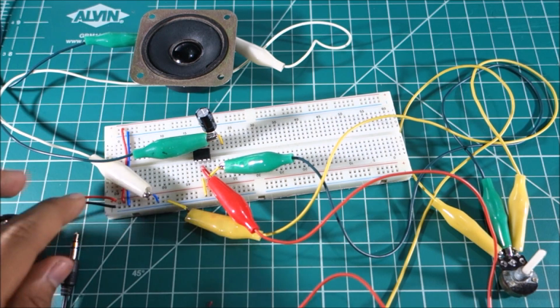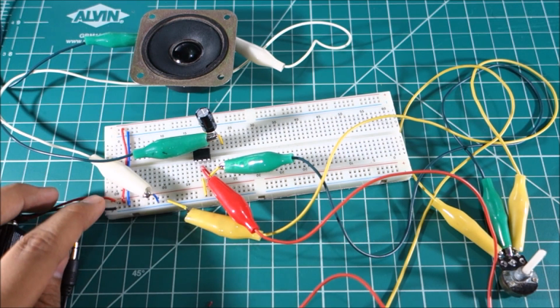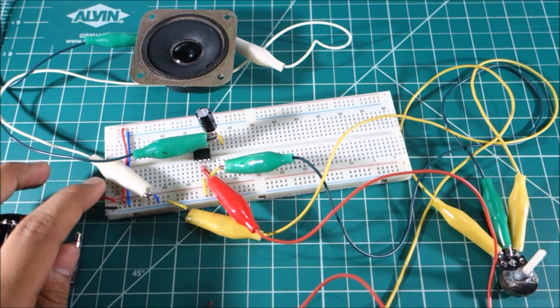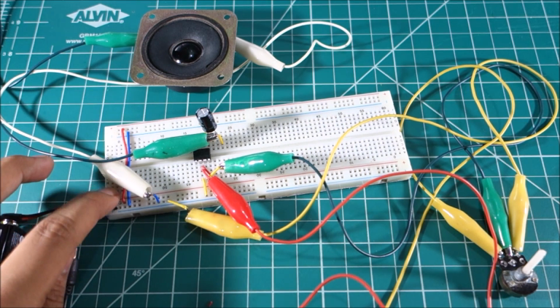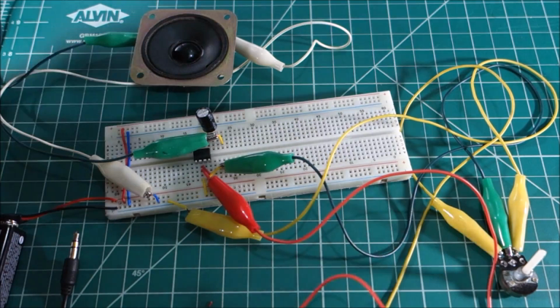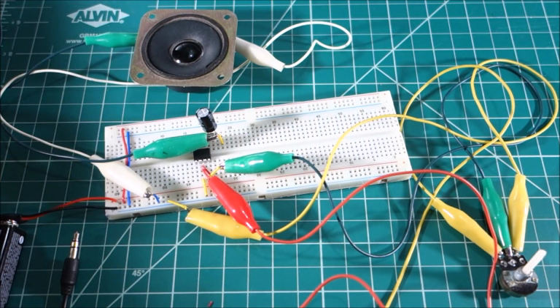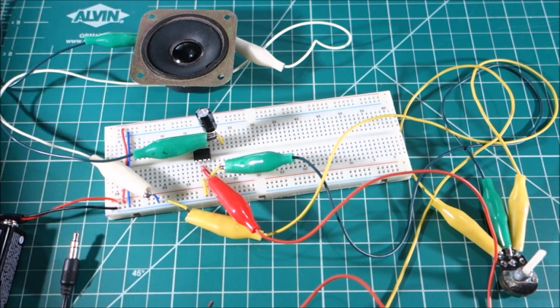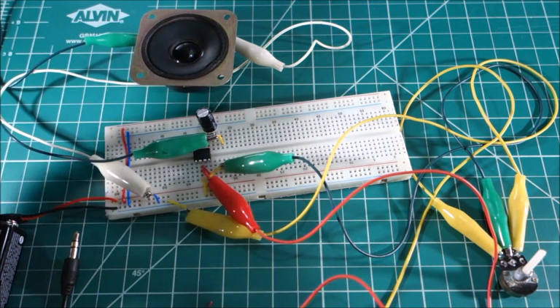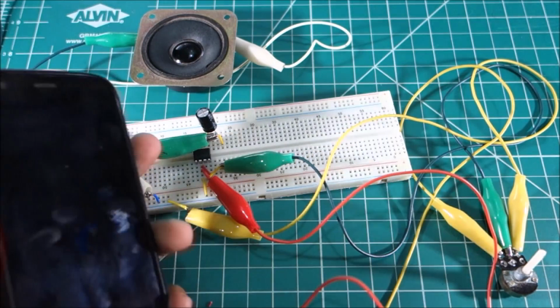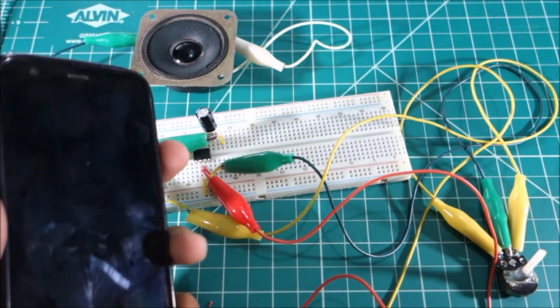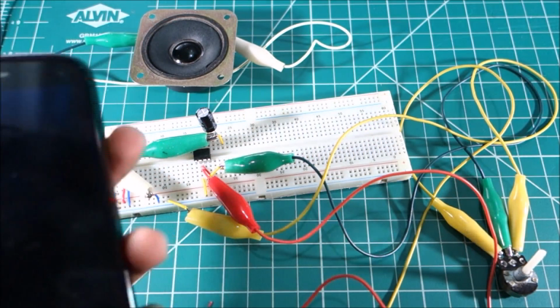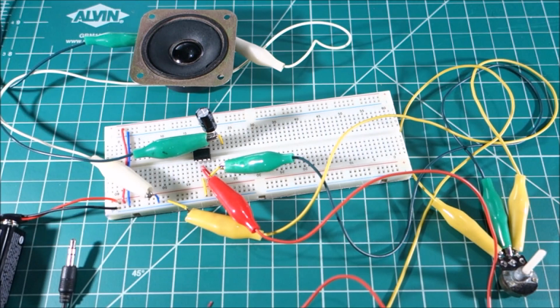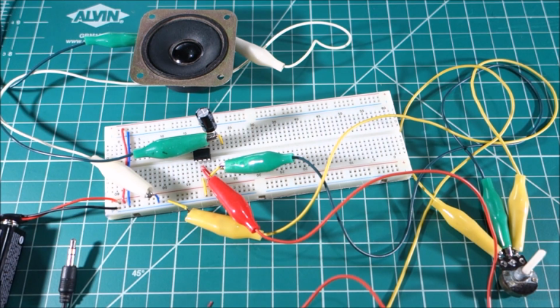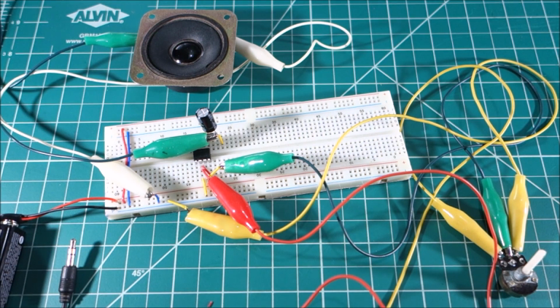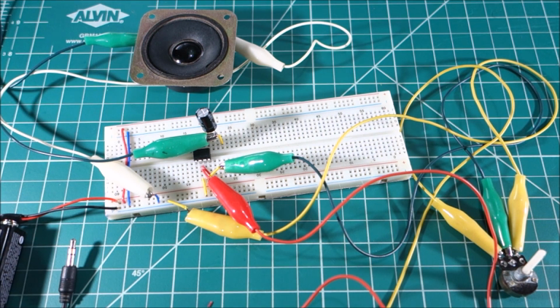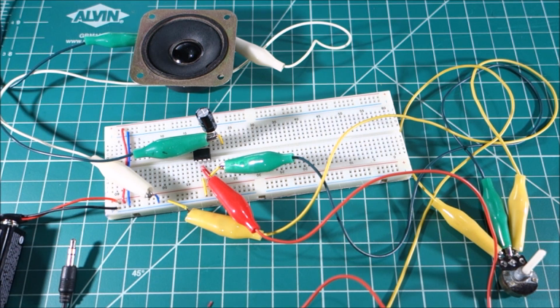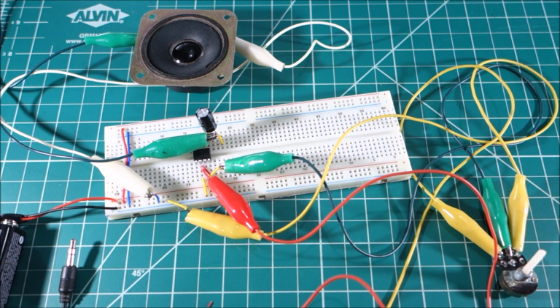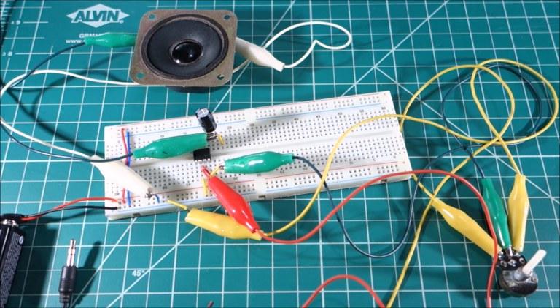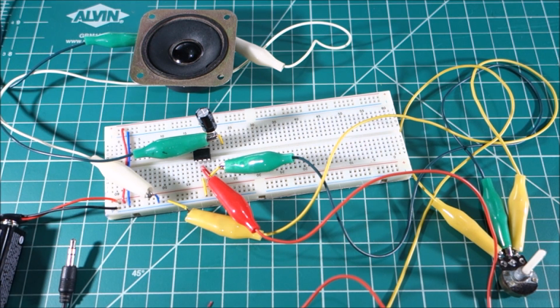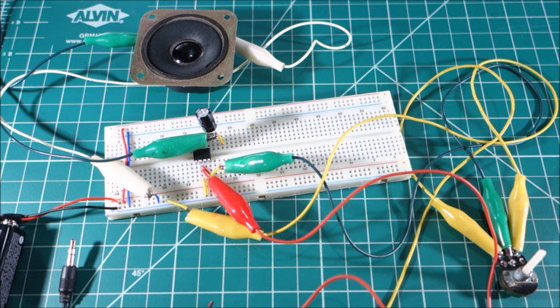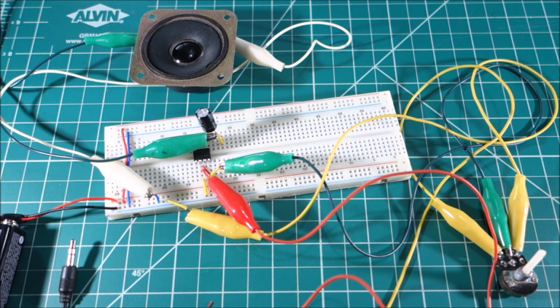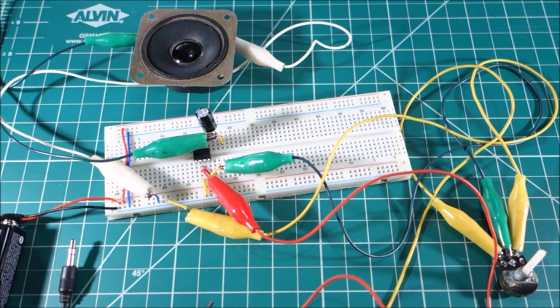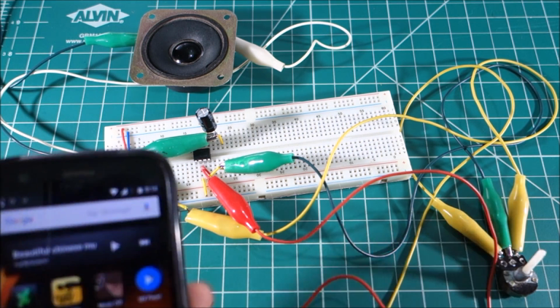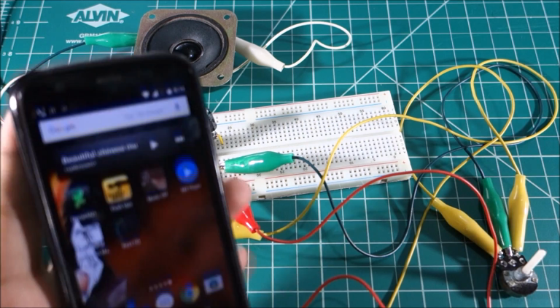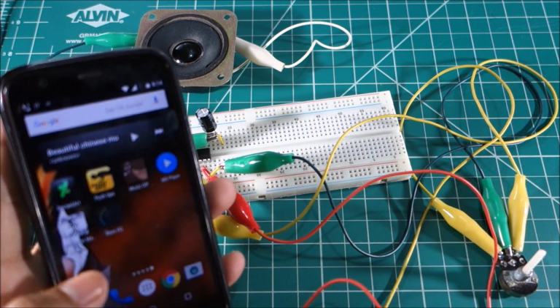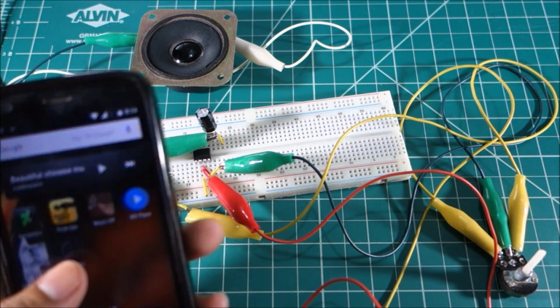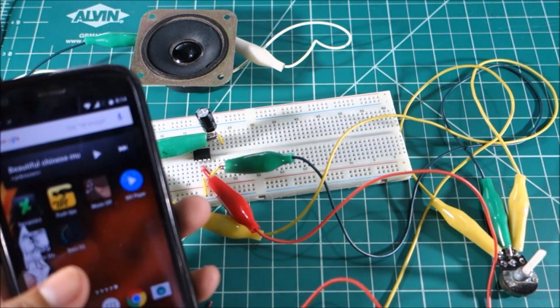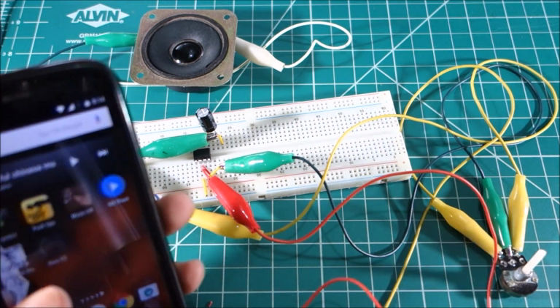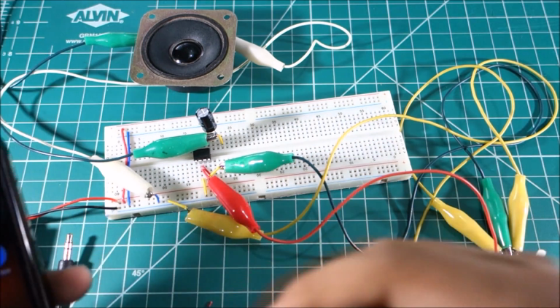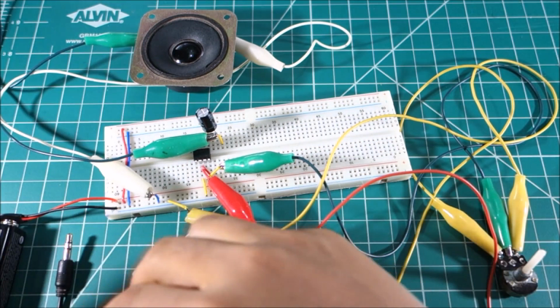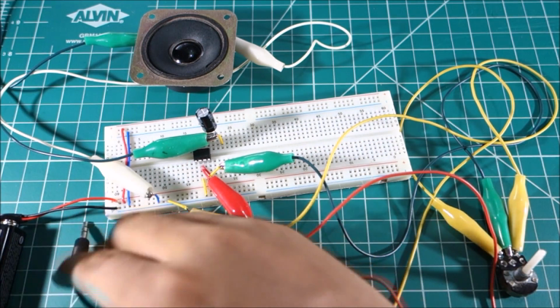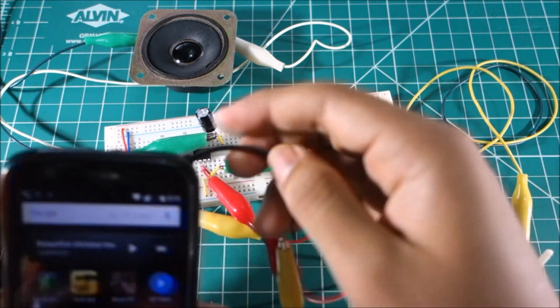The amplifier is ready. Now you could attach it to your phone, turn on the volume and listen to music. The volume is pretty loud on the amplifier but it's not that clear.